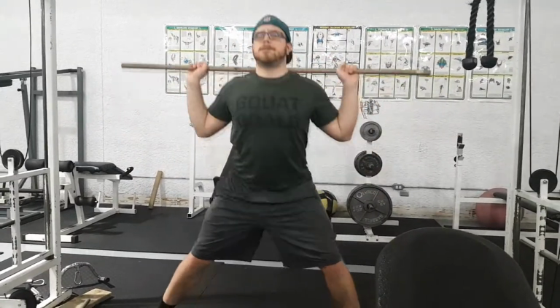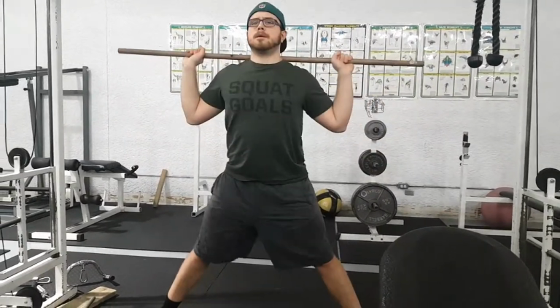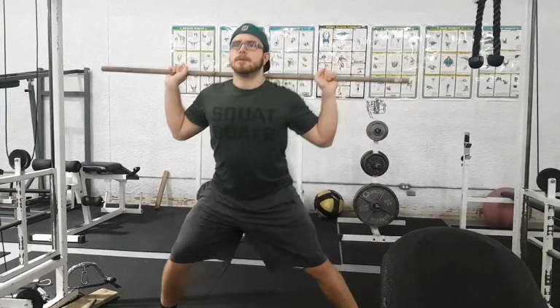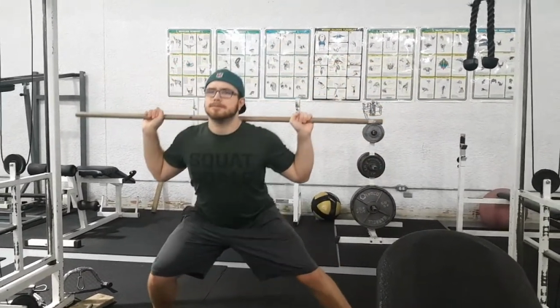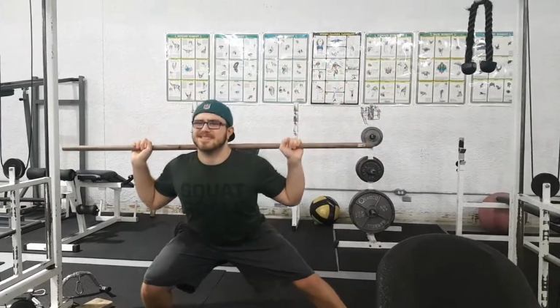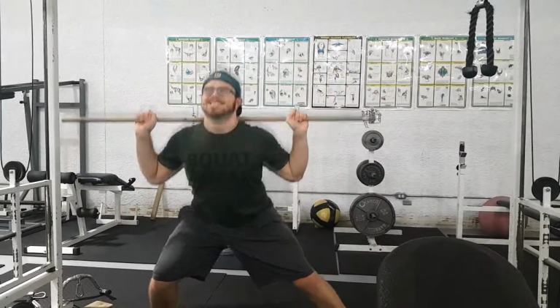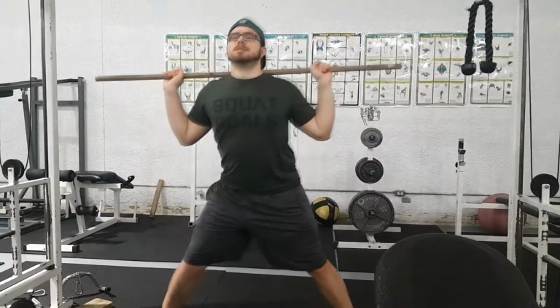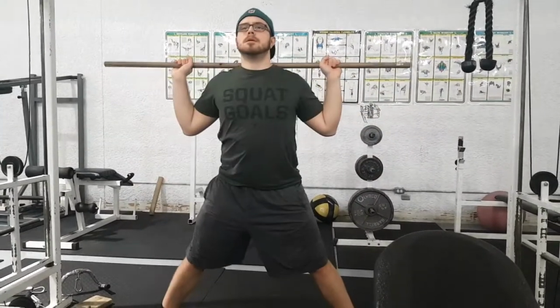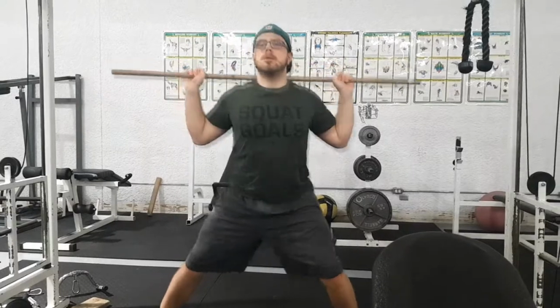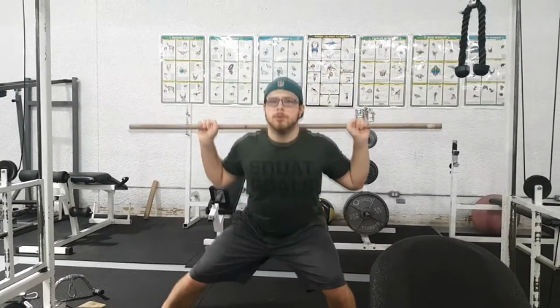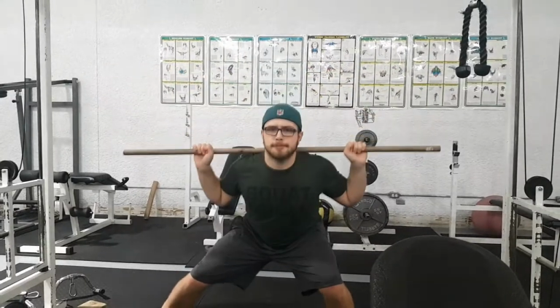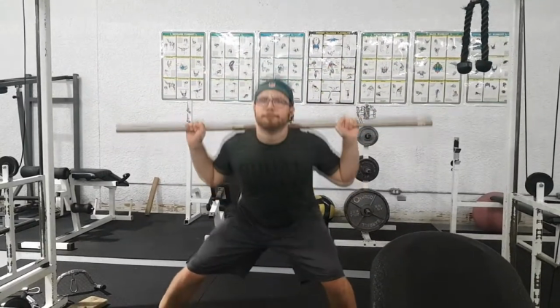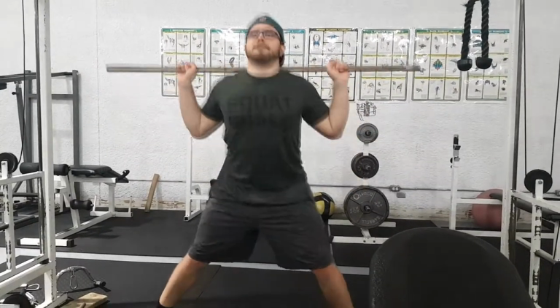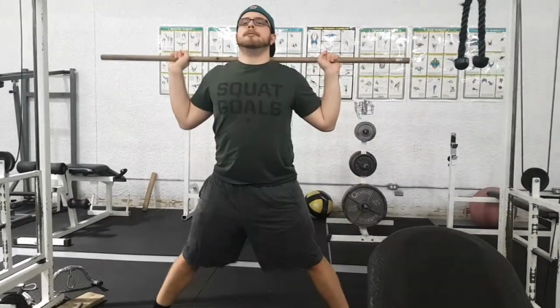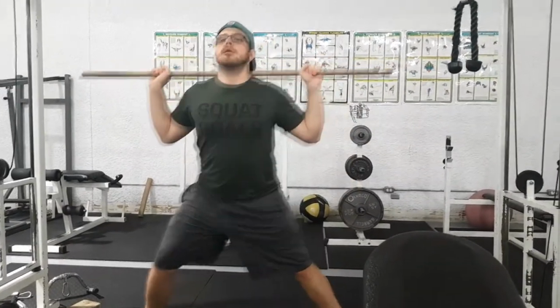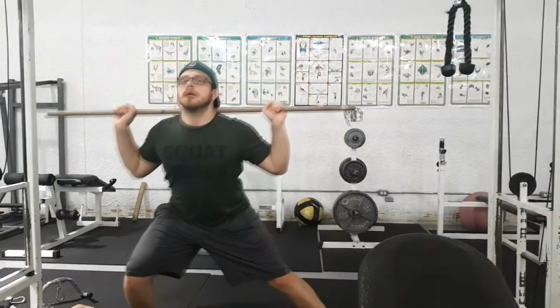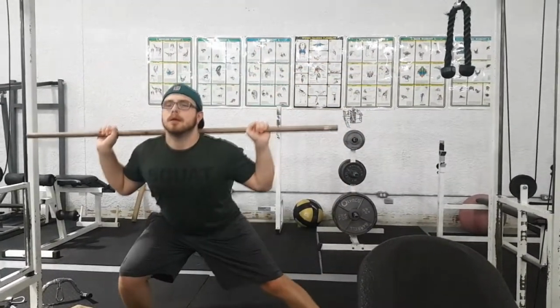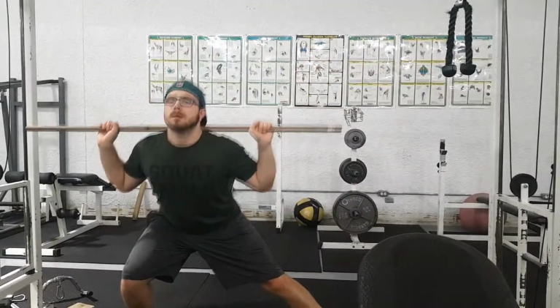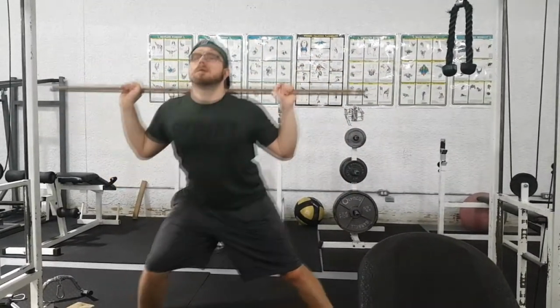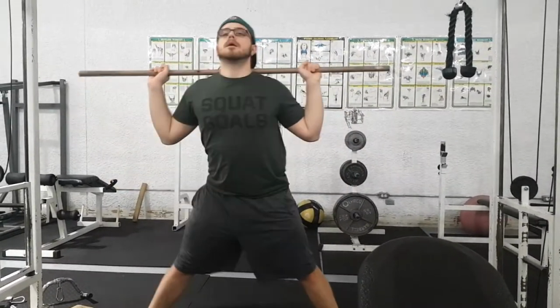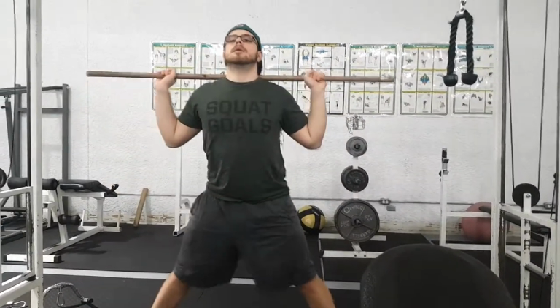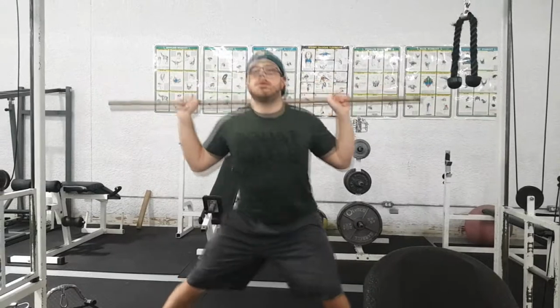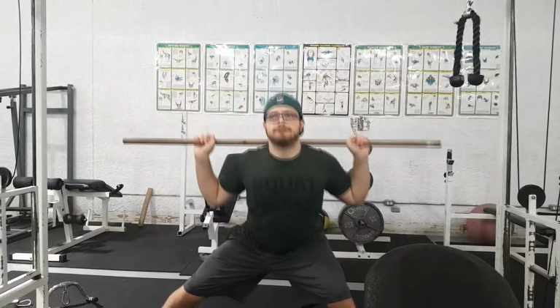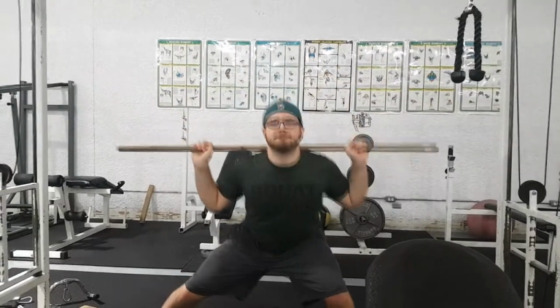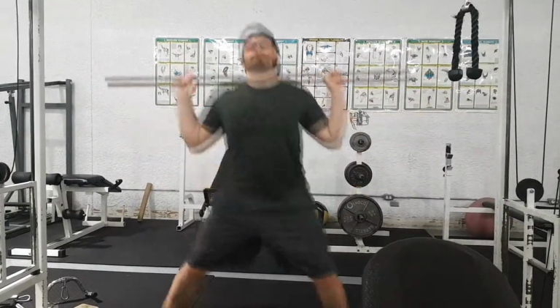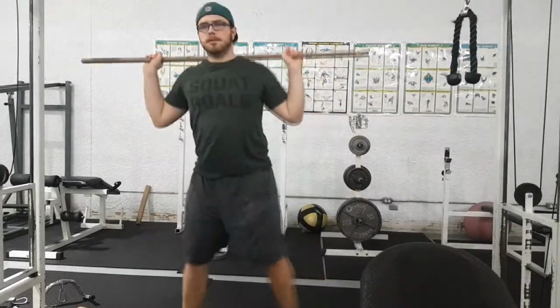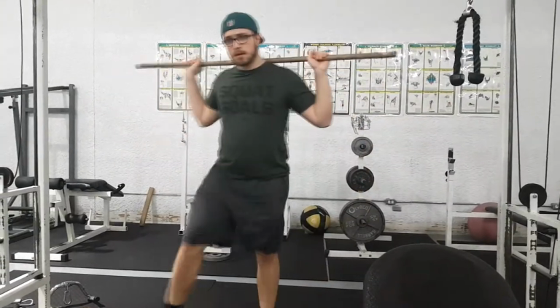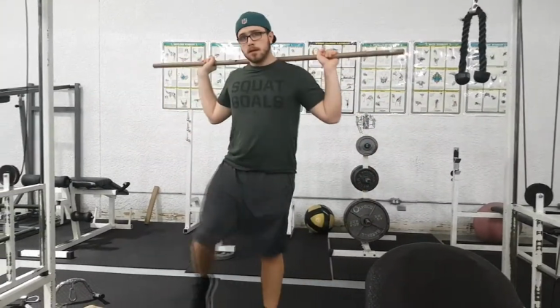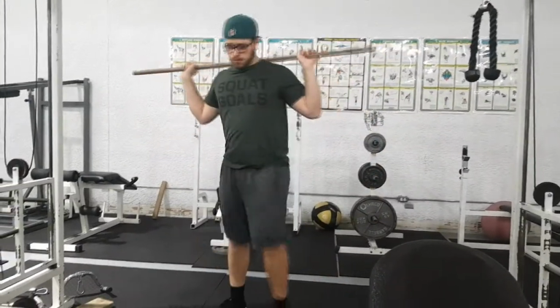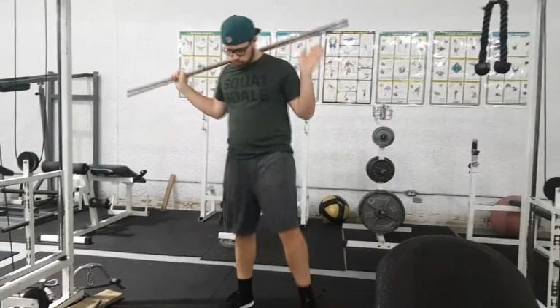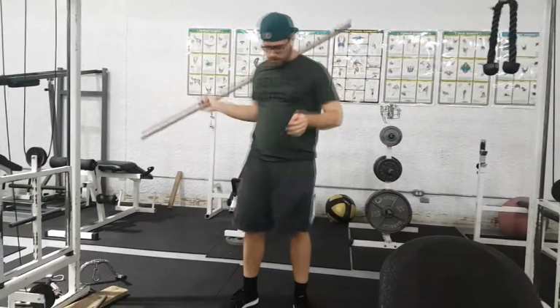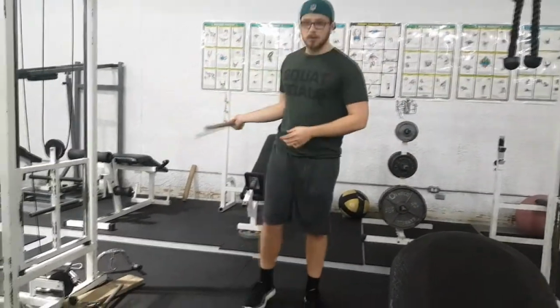When you tip forward you end up top-heavy, shooting your hips out backwards. You're still getting low, but you're not bending your knees and challenging your leg muscles — you're just letting your upper body and hips do the work. That's something we're trying to avoid; we're trying to isolate our legs.